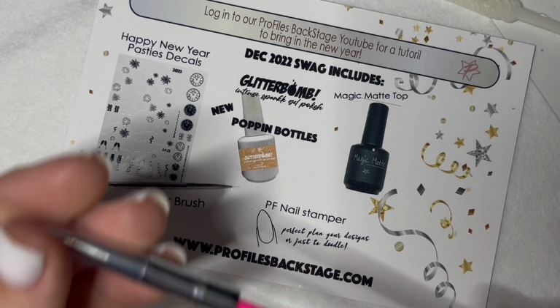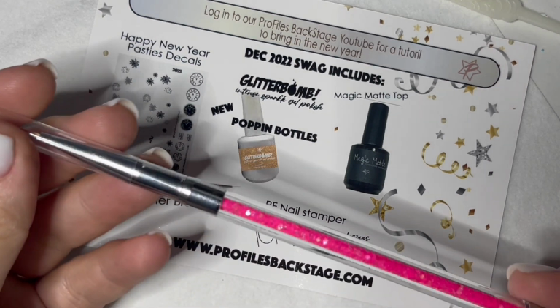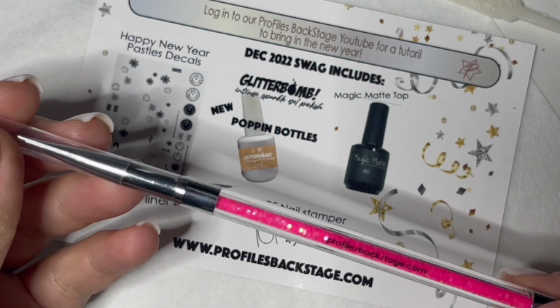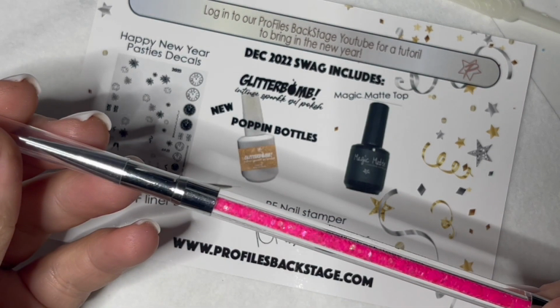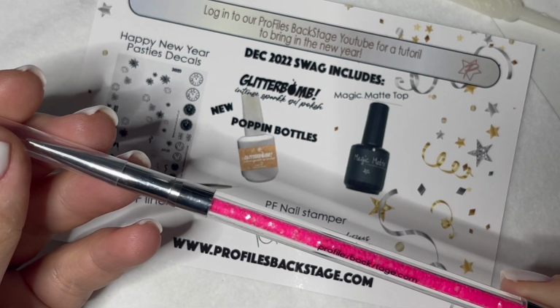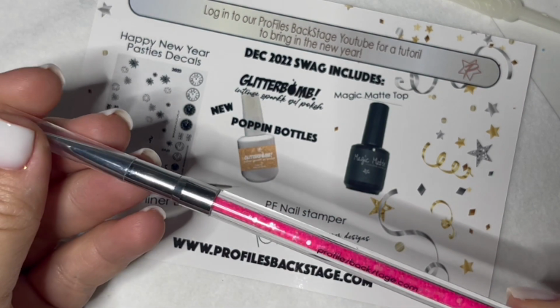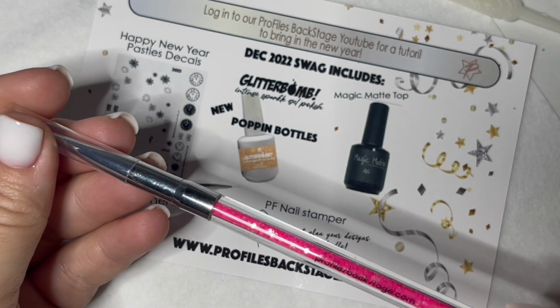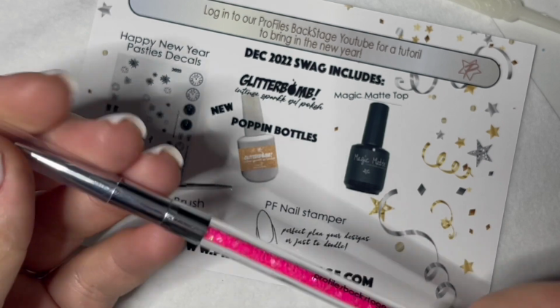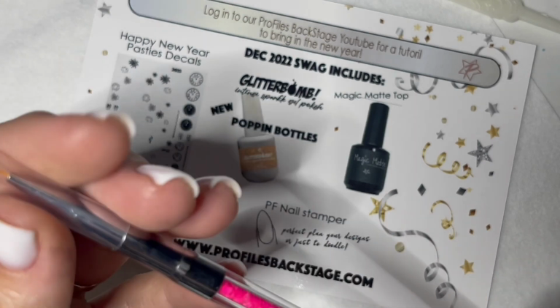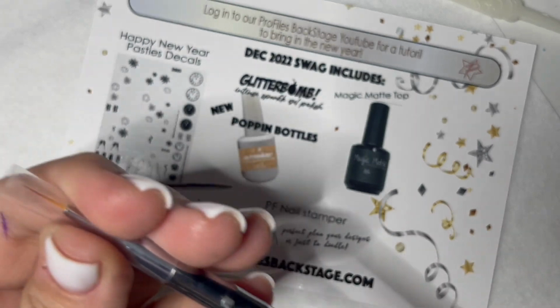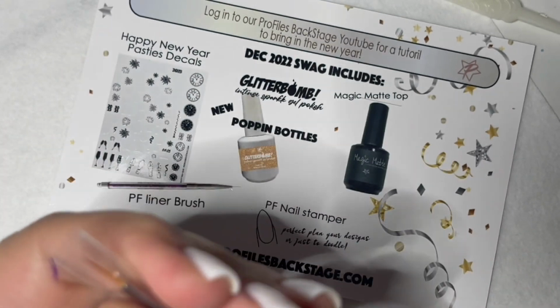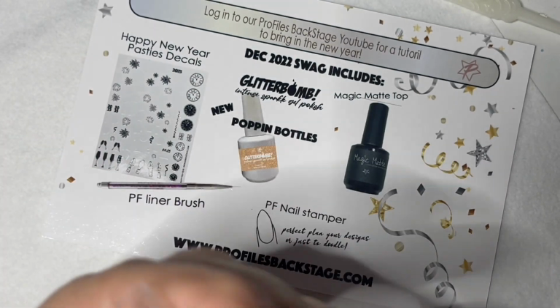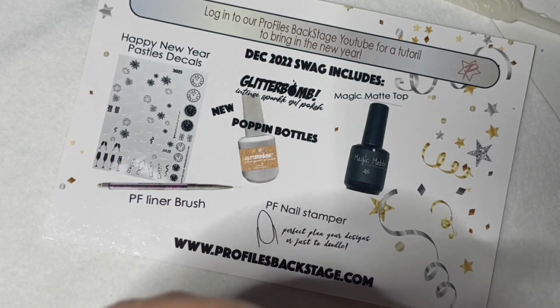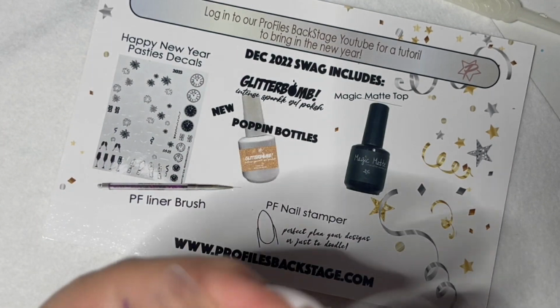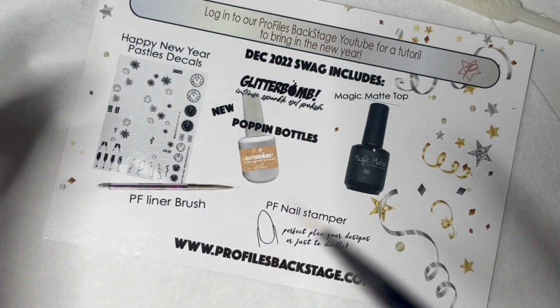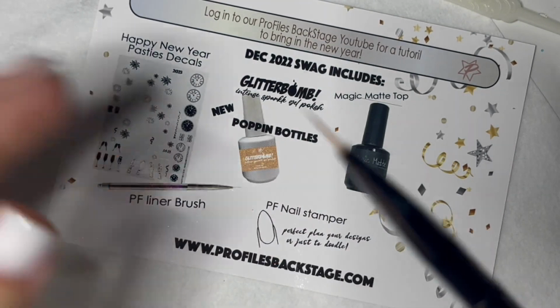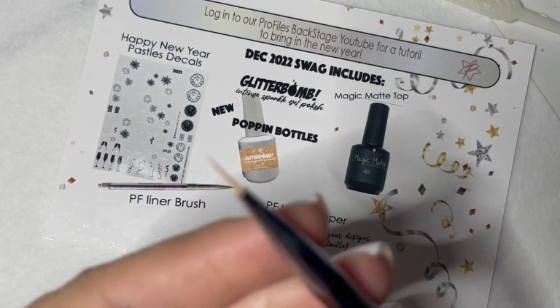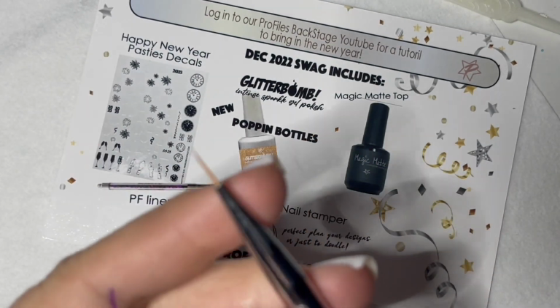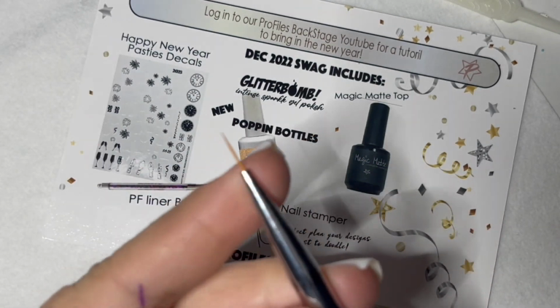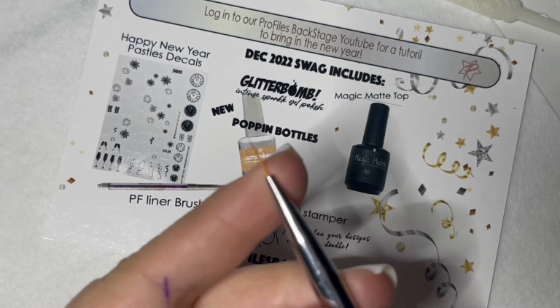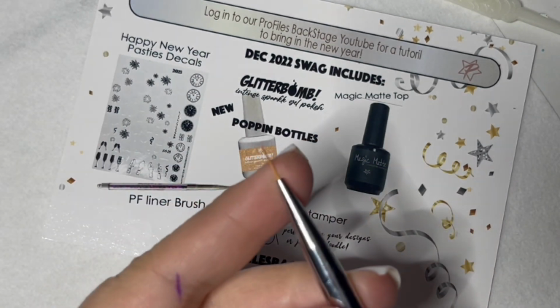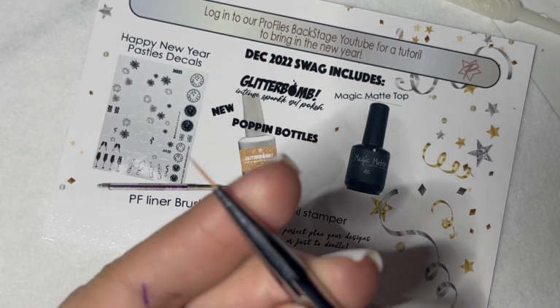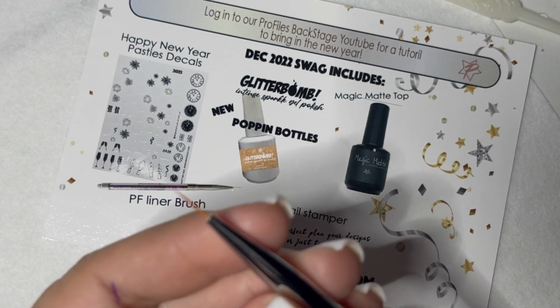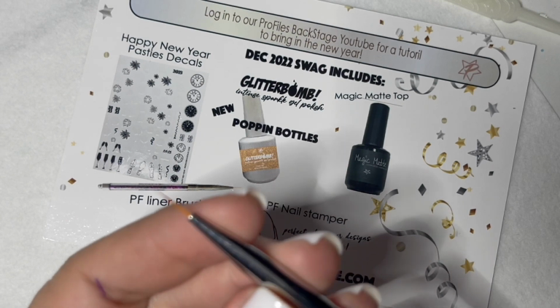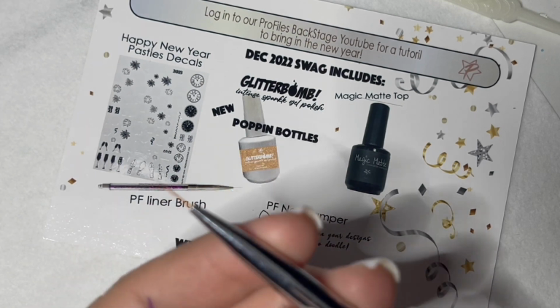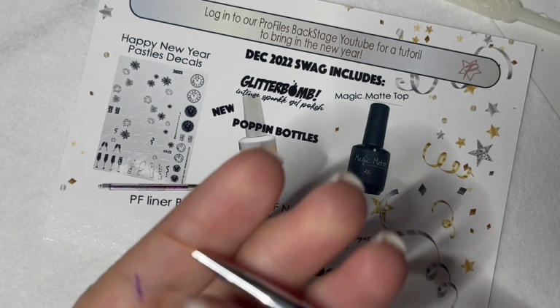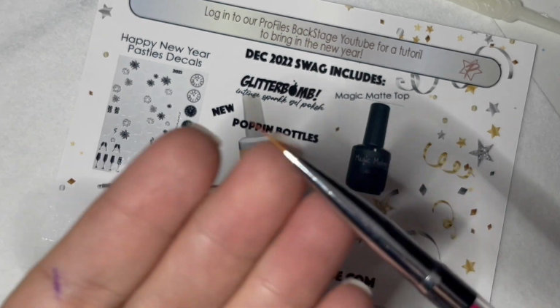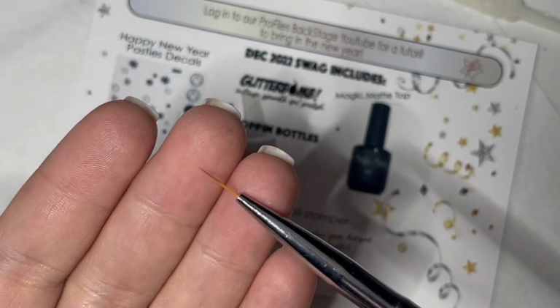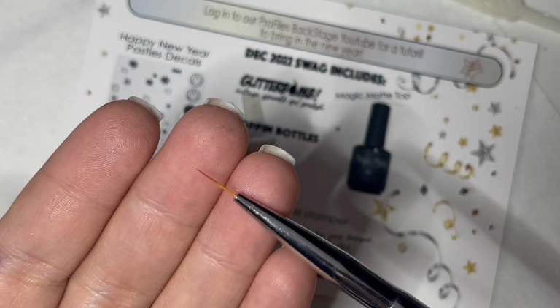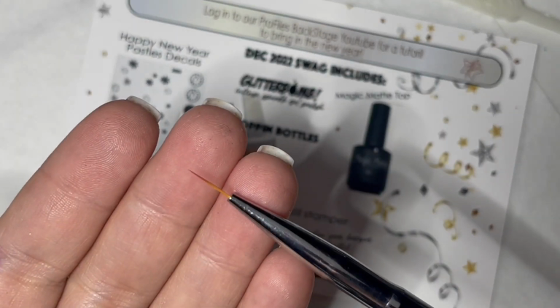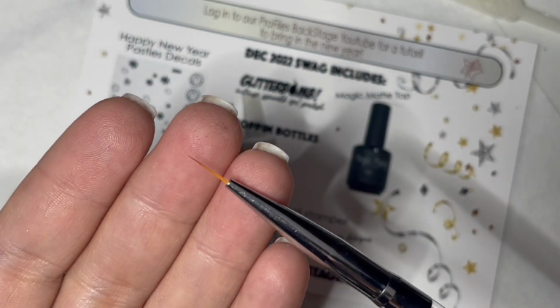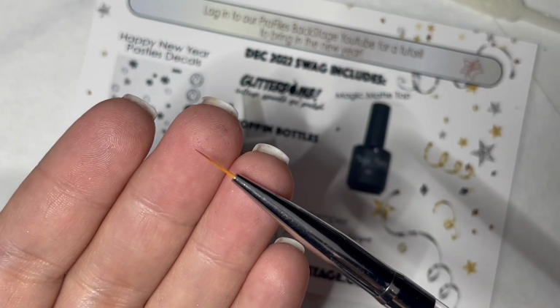And then we've got our Profiles Liner Brush. This is just a really easy go-to brush. Great for lines, fine art. It's definitely a Profiles favorite.